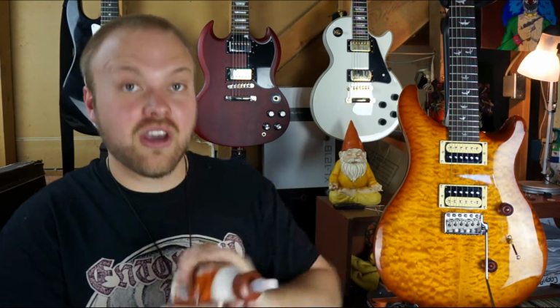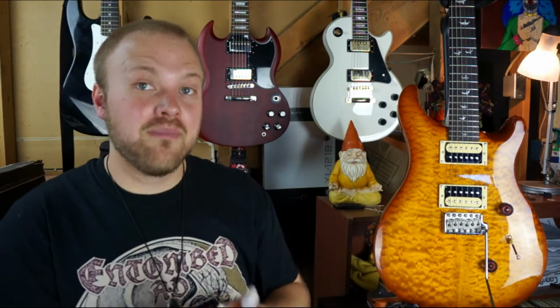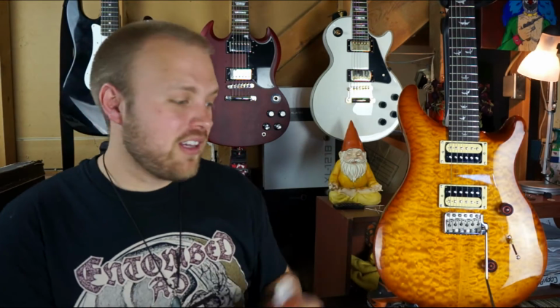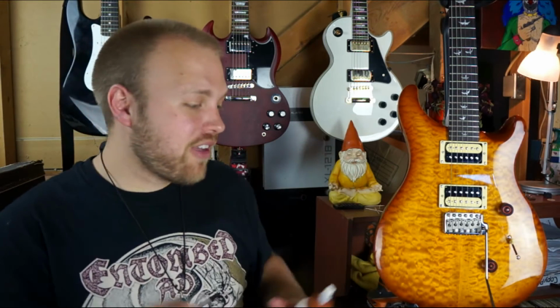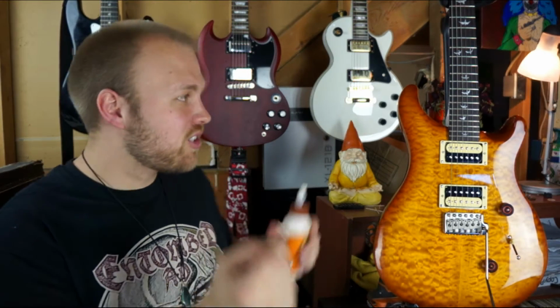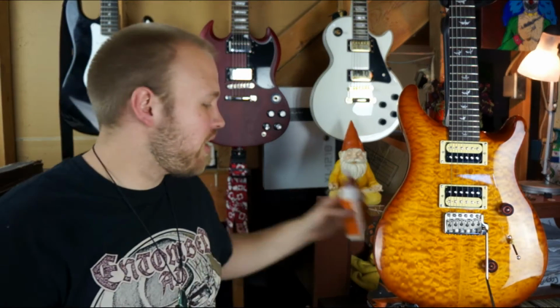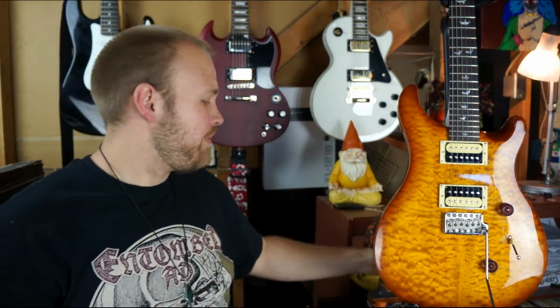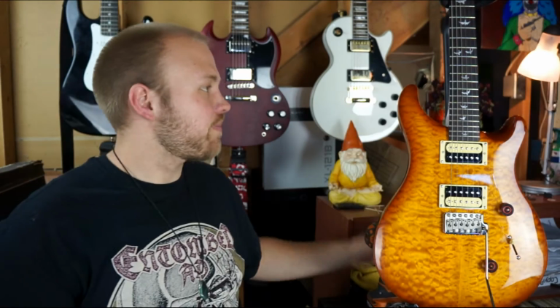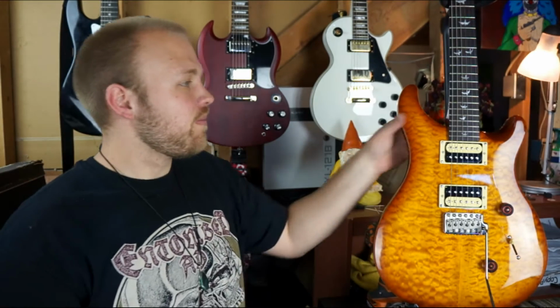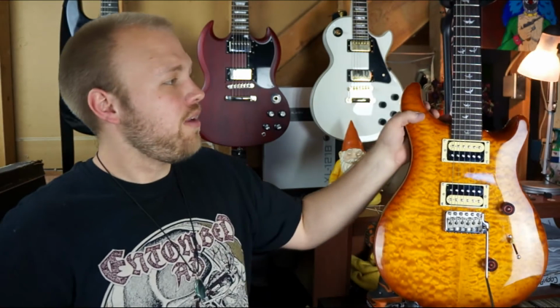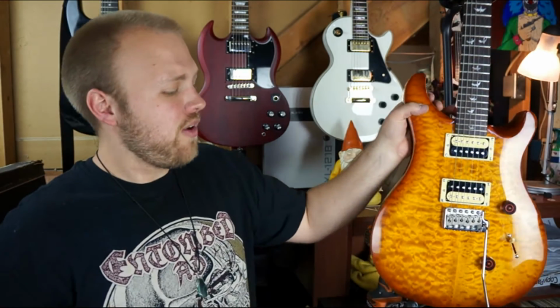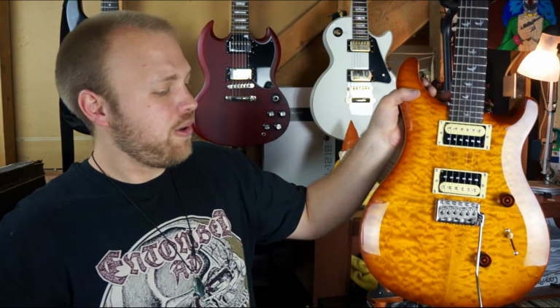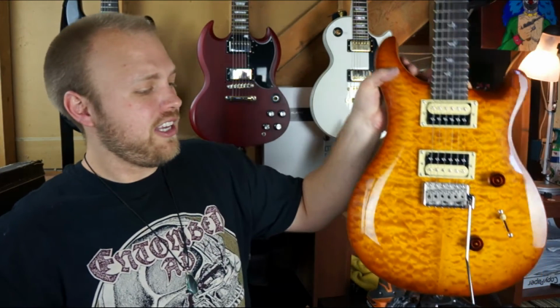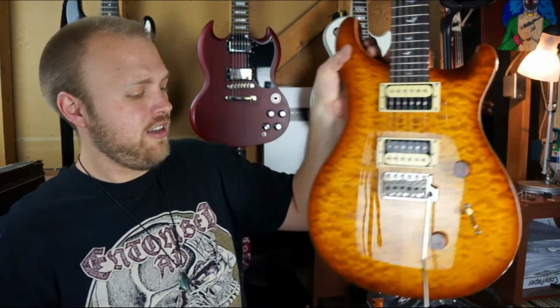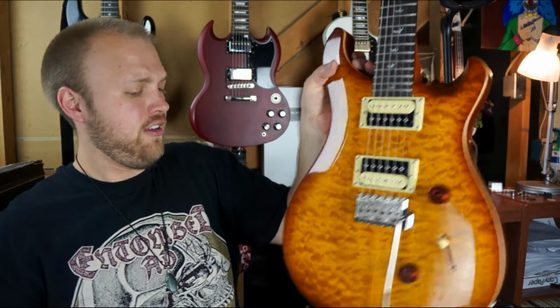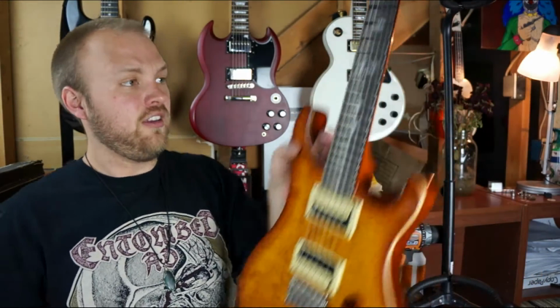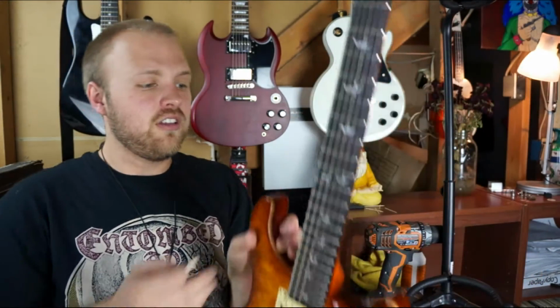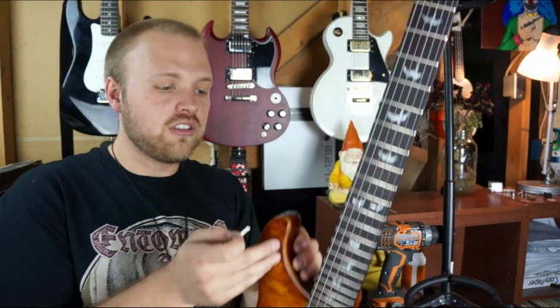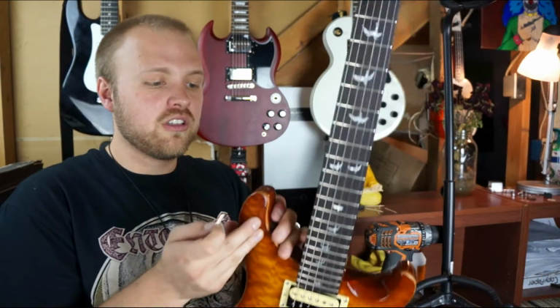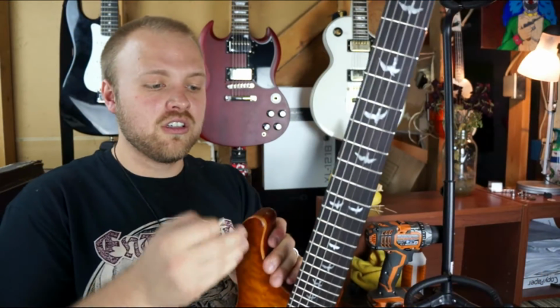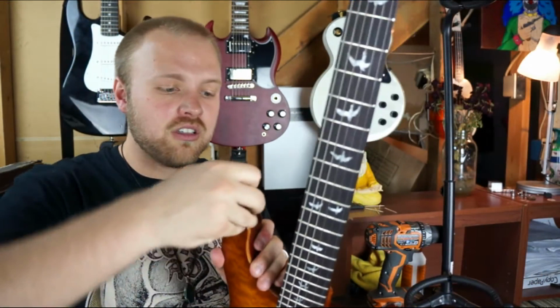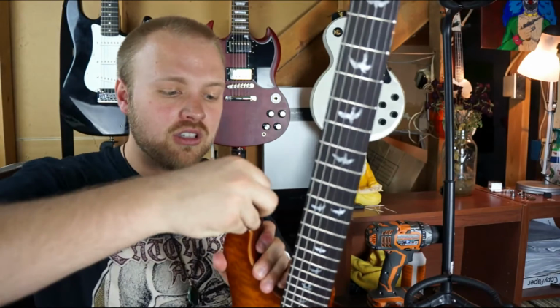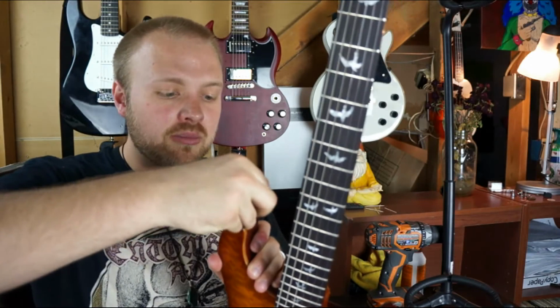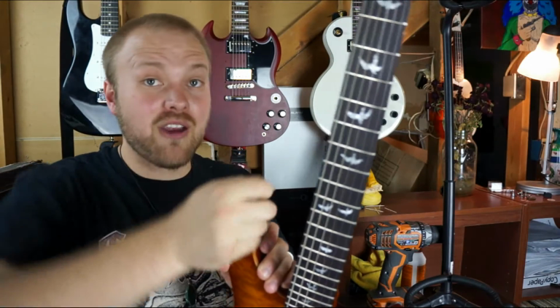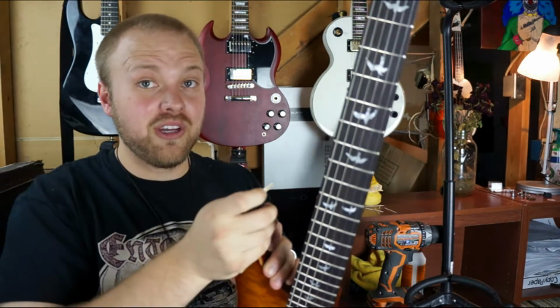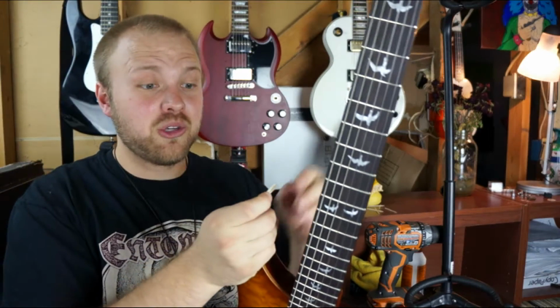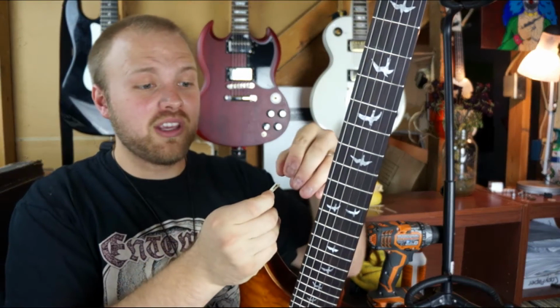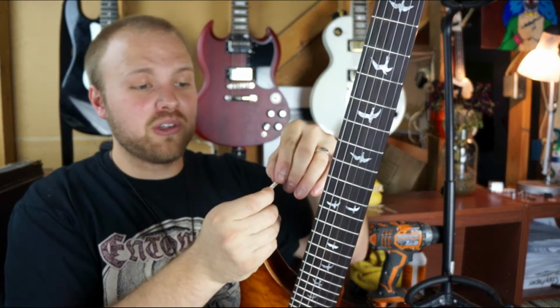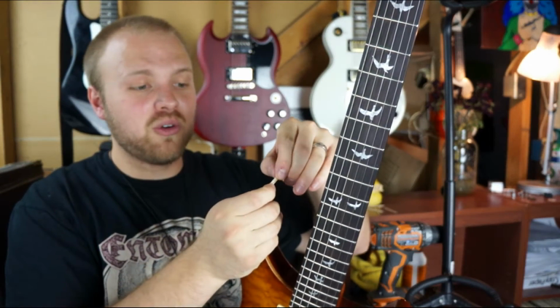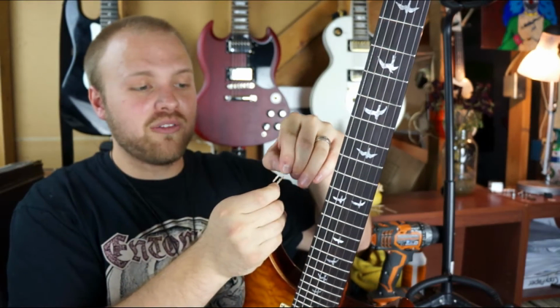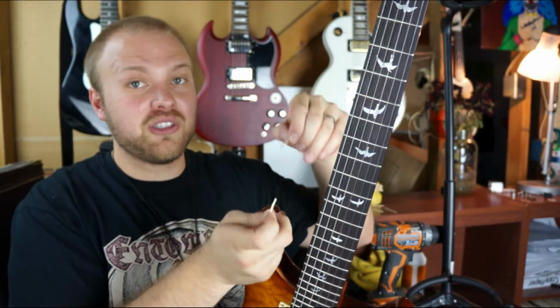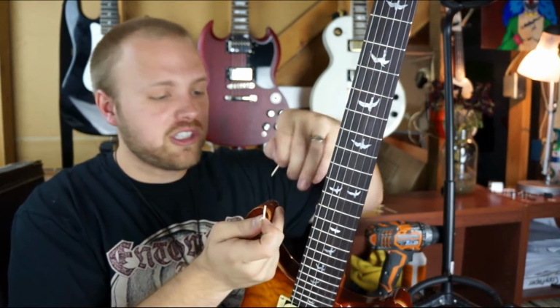Now that I've got these glued up, I'm gonna go ahead and put them in. Be careful here — you don't want to get wood glue on the finish of your guitar.